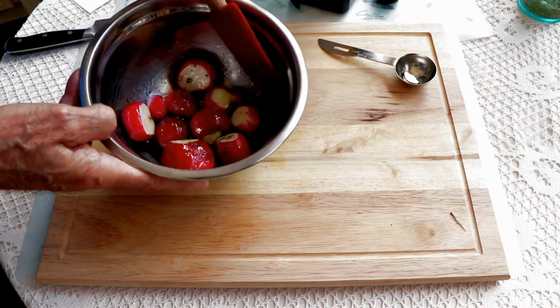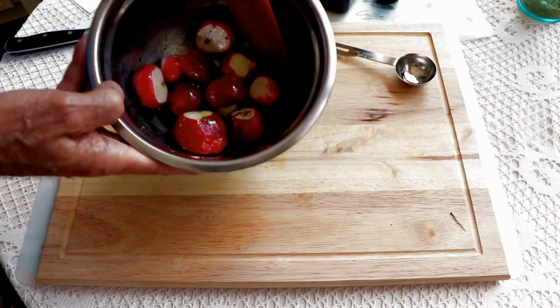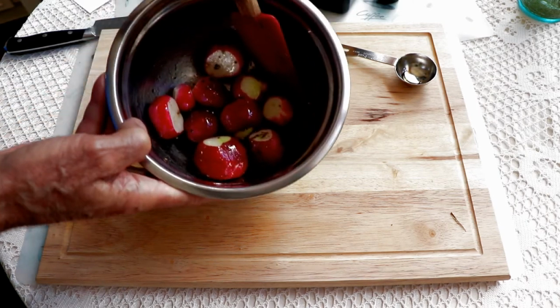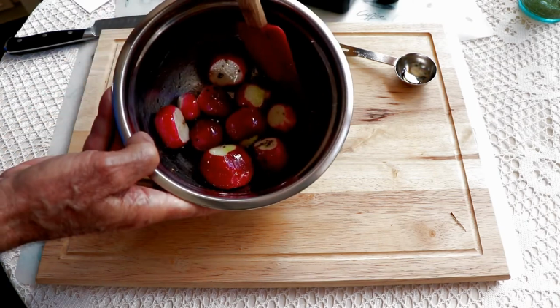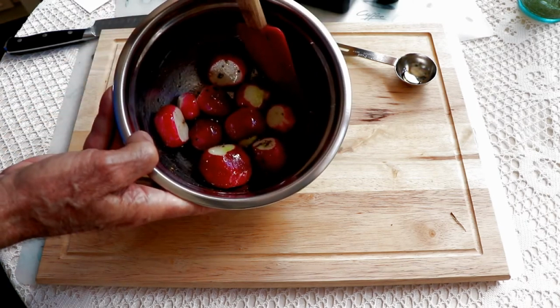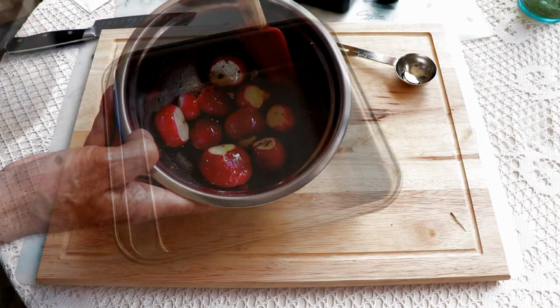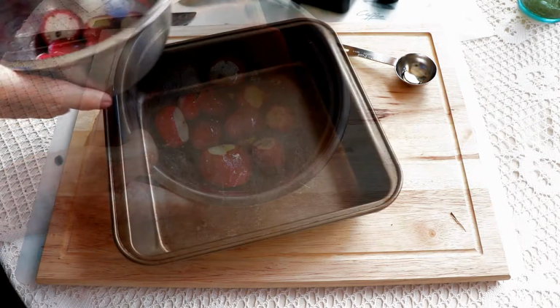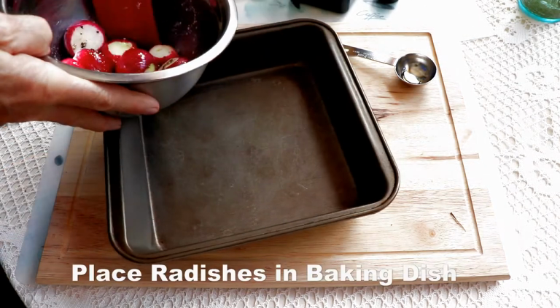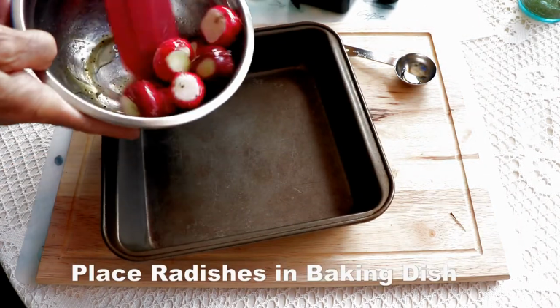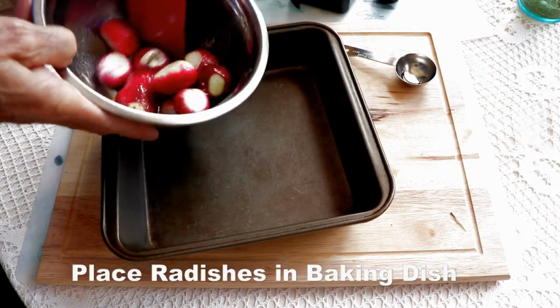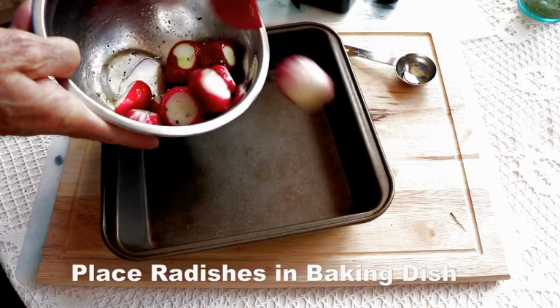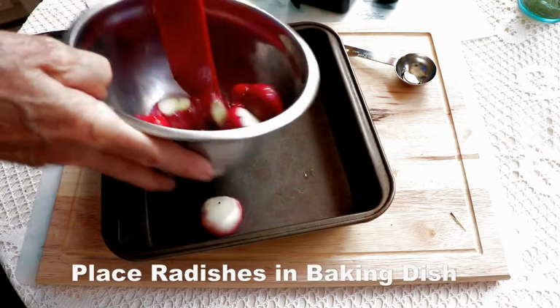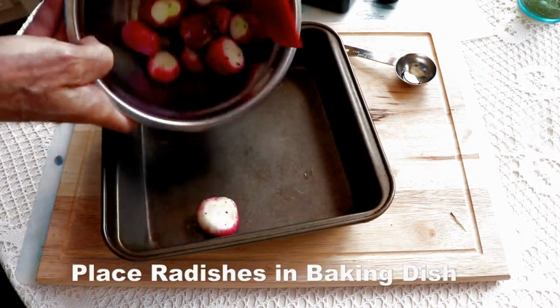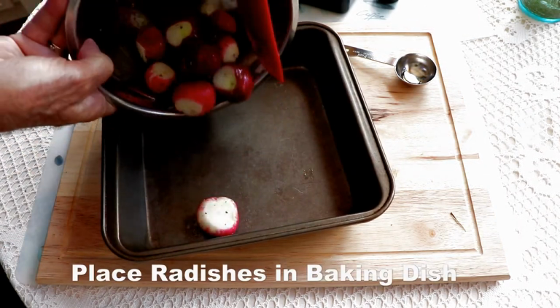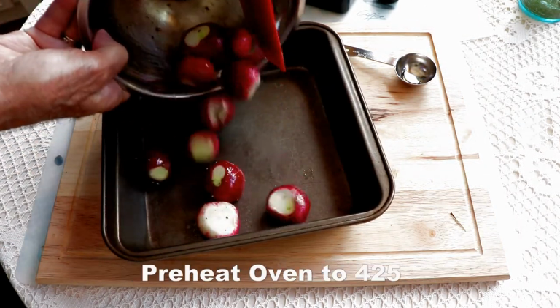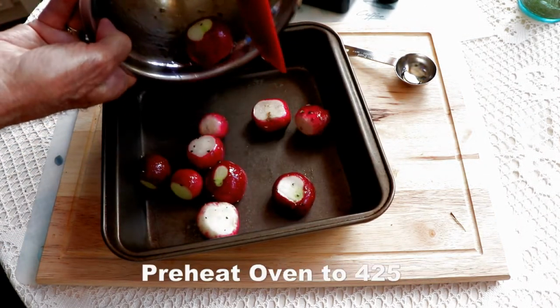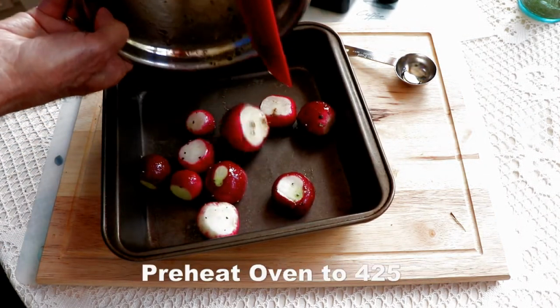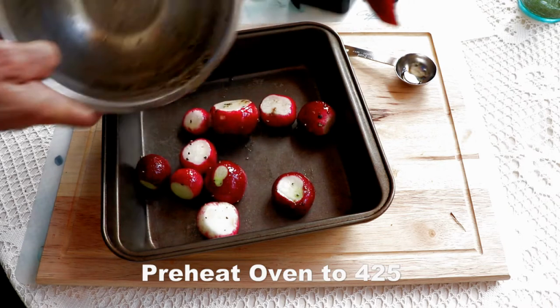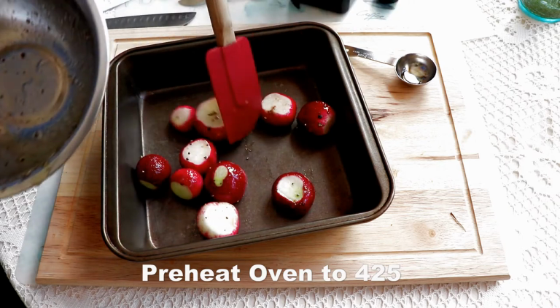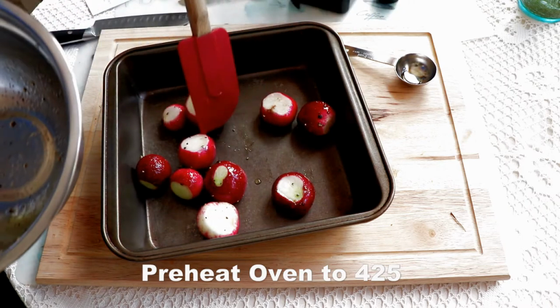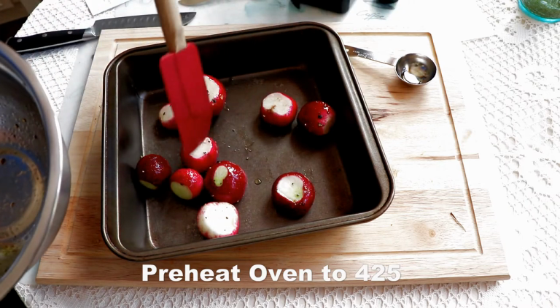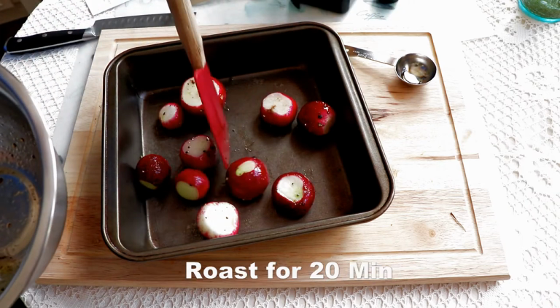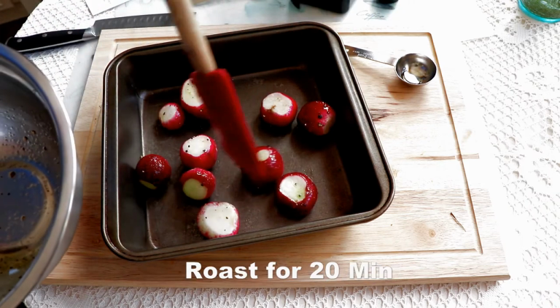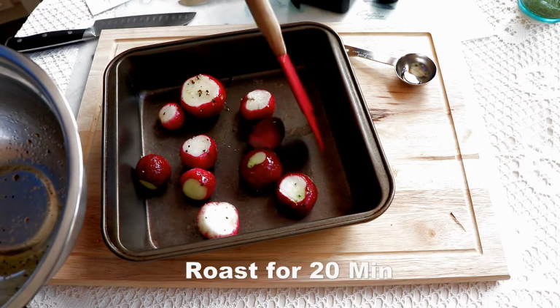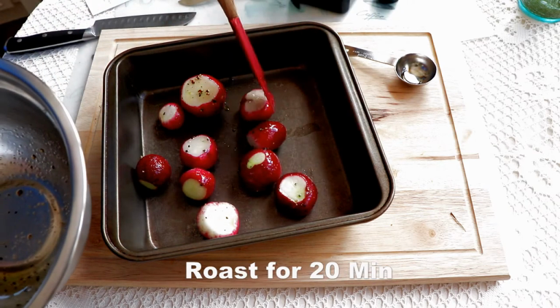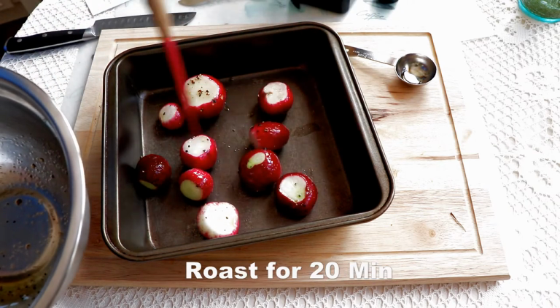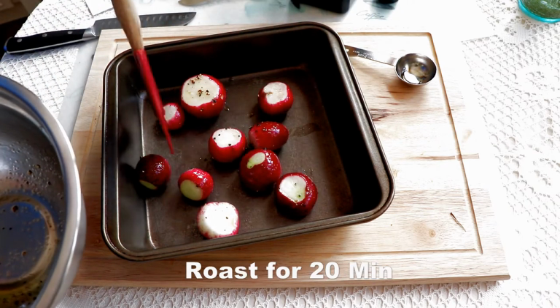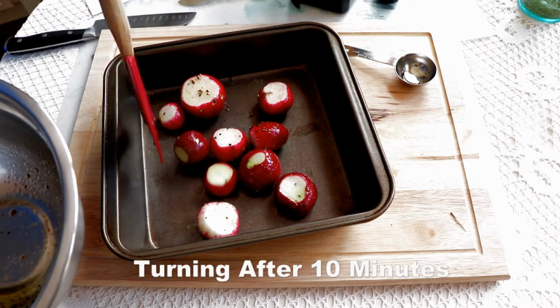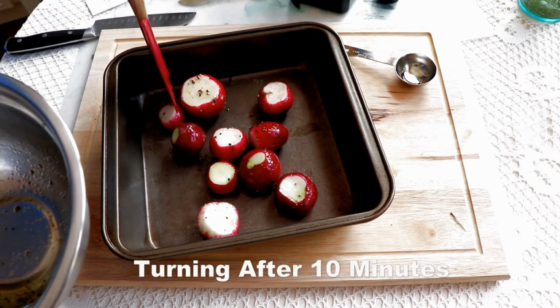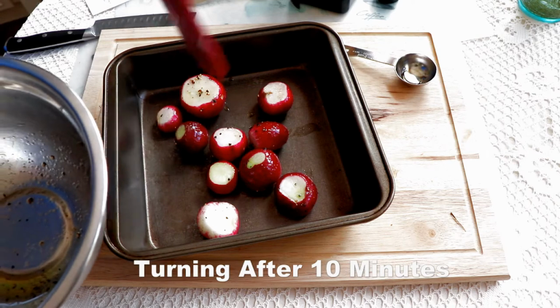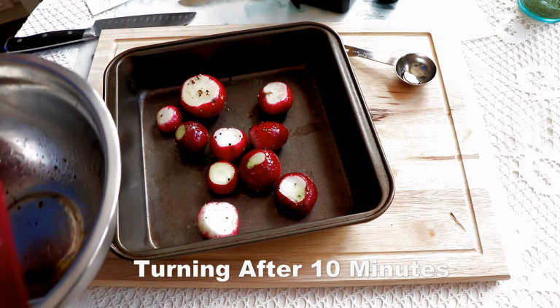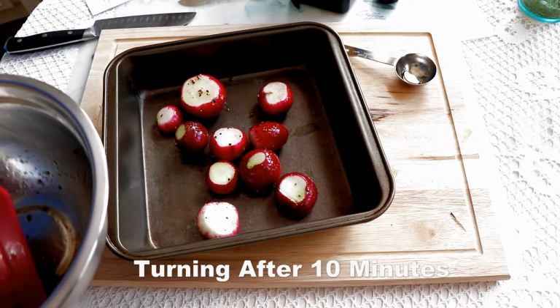Mix it well to cover the radishes thoroughly with the oil and seasonings. Then we're going to place this into a dish large enough to spread the radishes around so they cook evenly. Preheat the oven to 425 degrees, roast for 20 minutes, turning after 10 minutes.